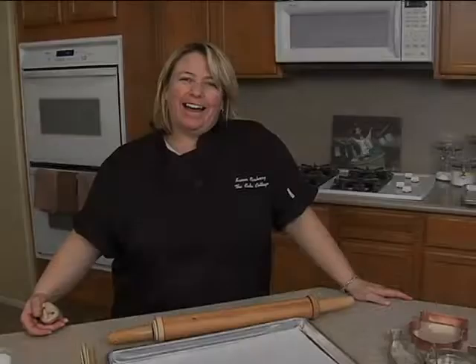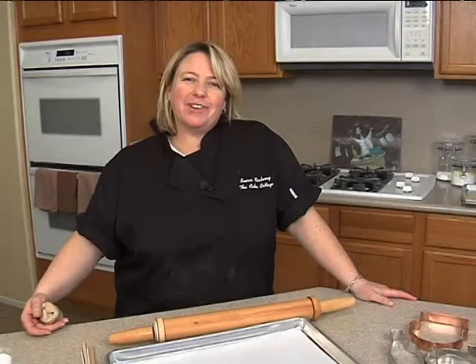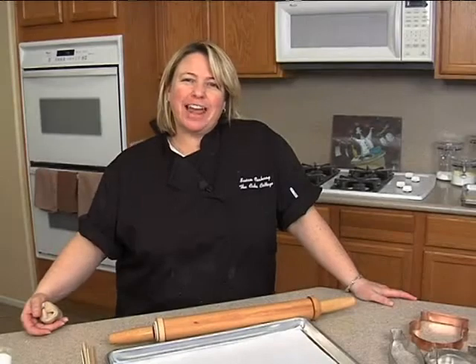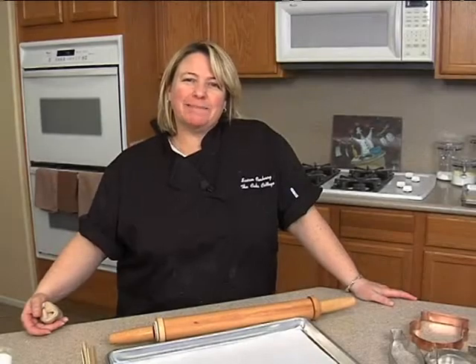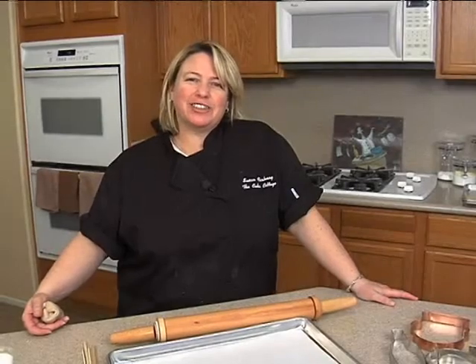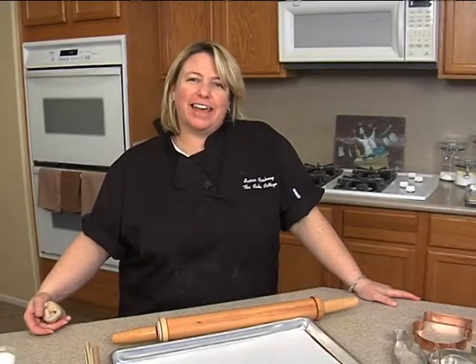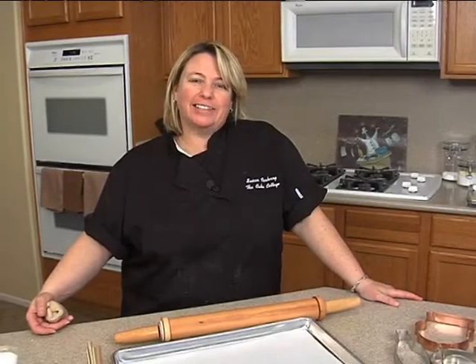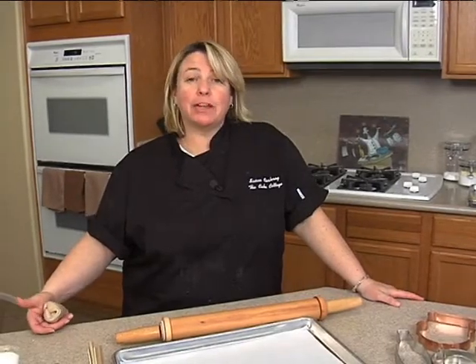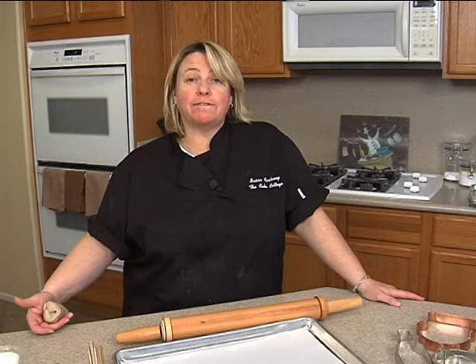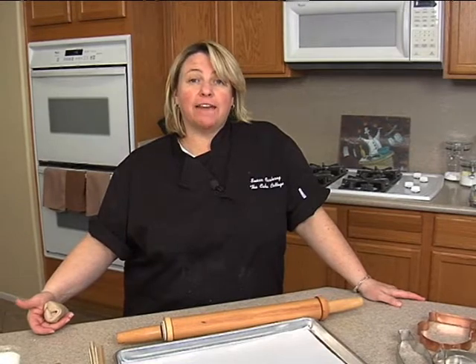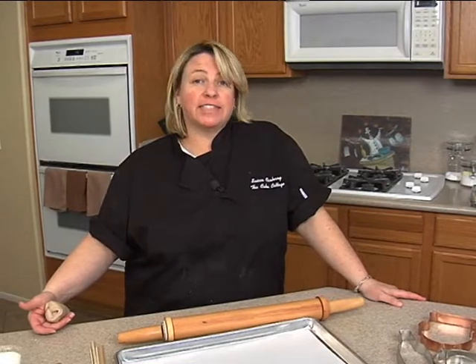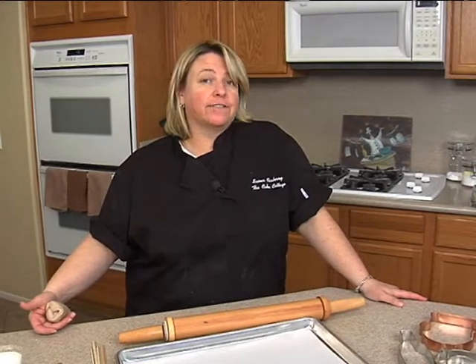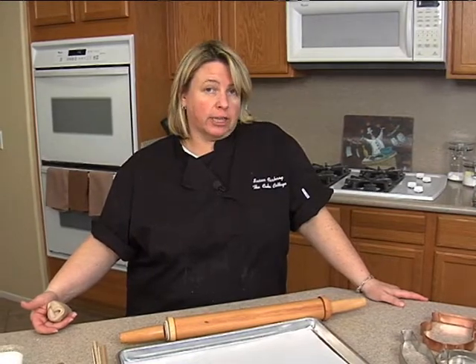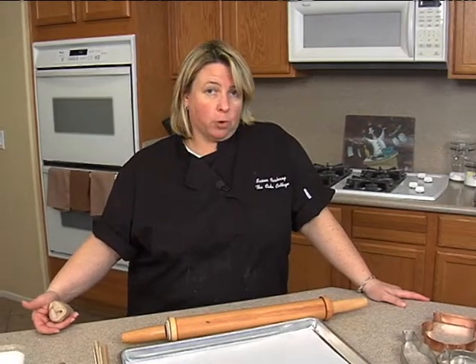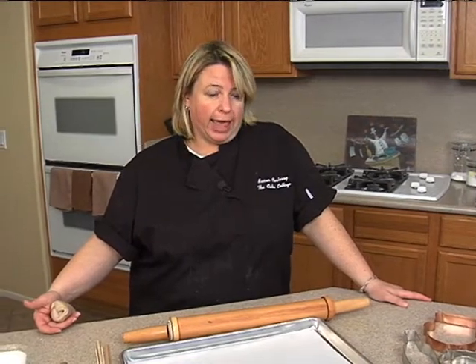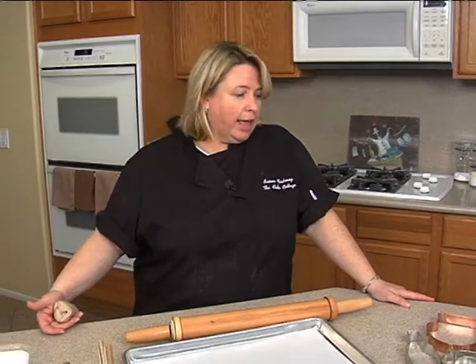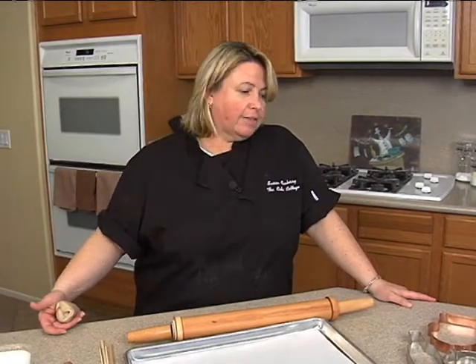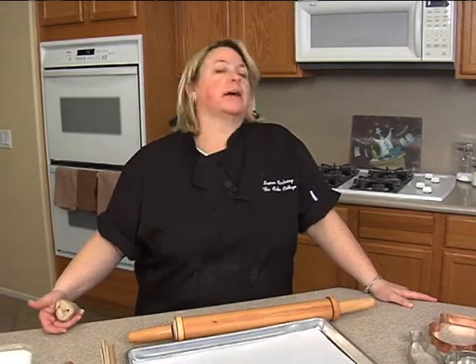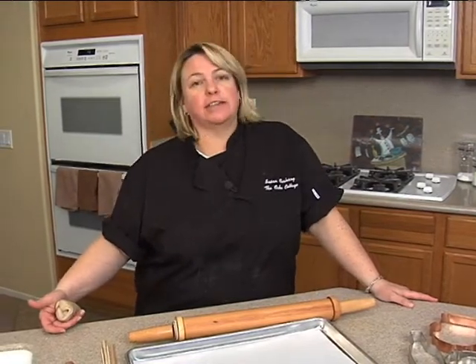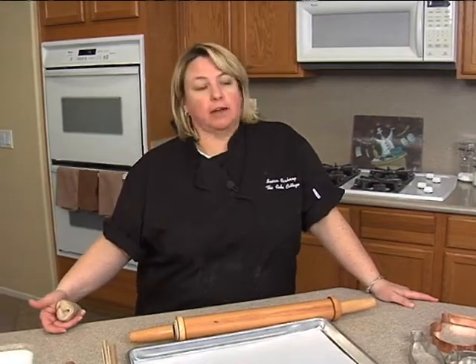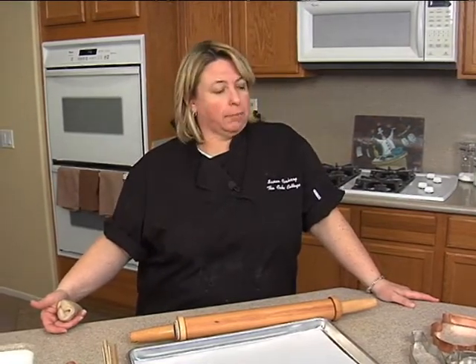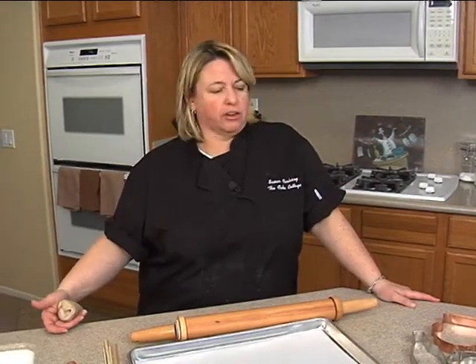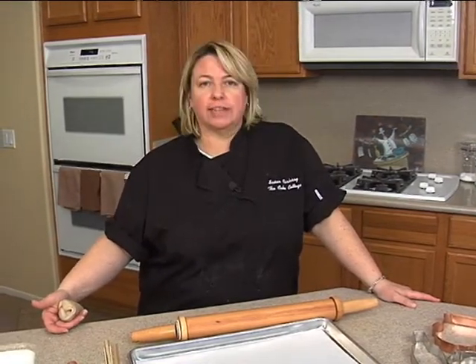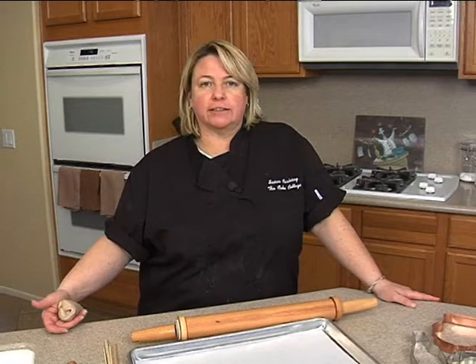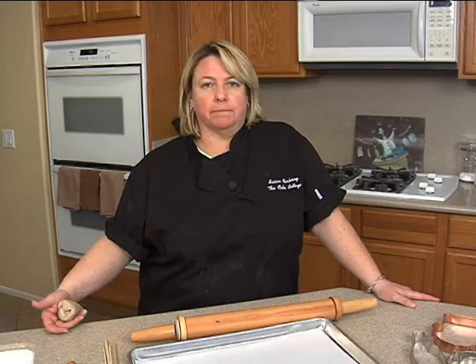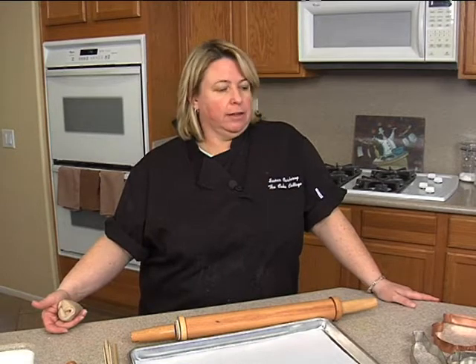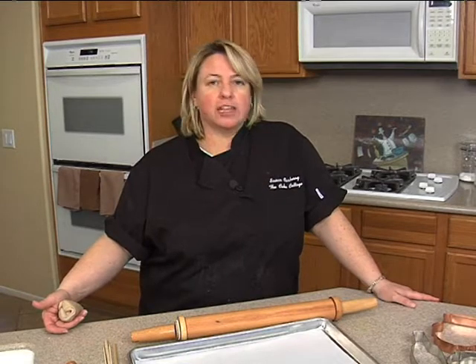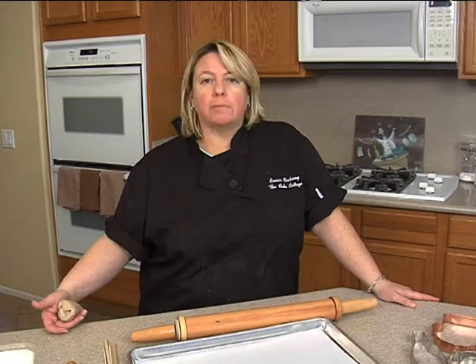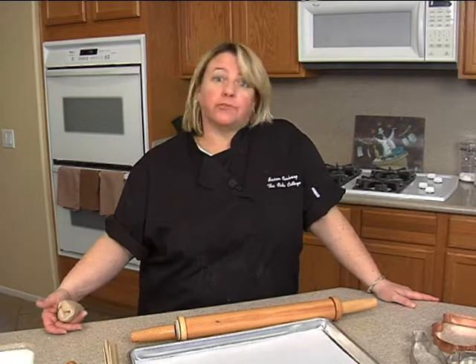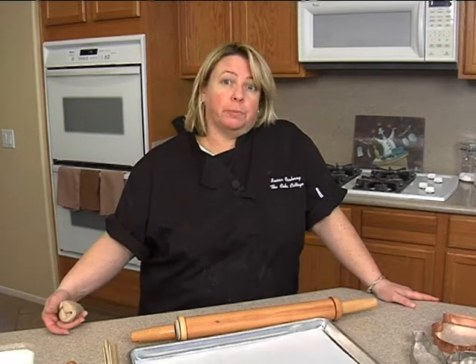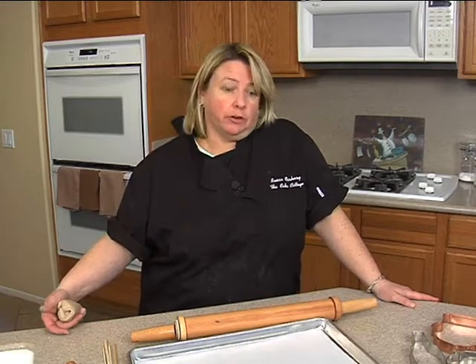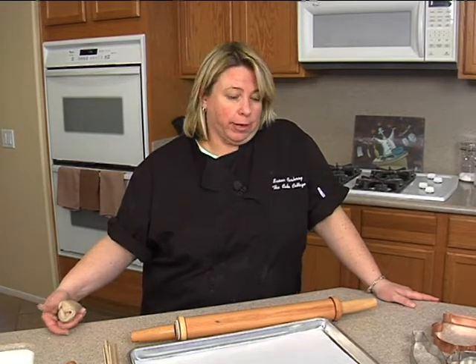Hi everyone! Happy St. Patrick's Day. Today we're going to make a fun and festive cookie bouquet and give you some ideas — a couple other cookies, just other options for you to put in your bouquet.